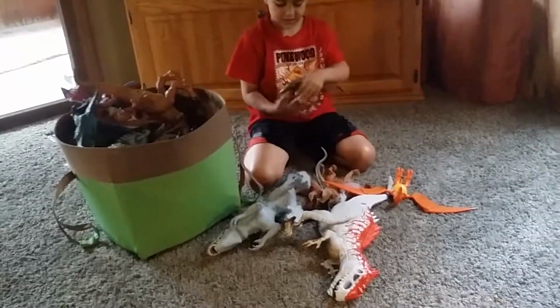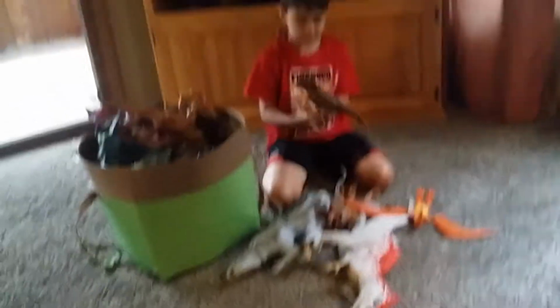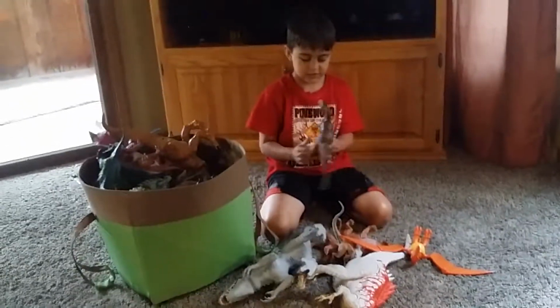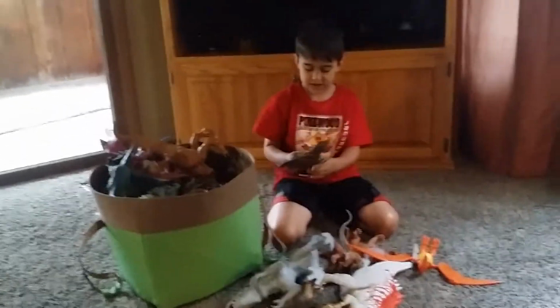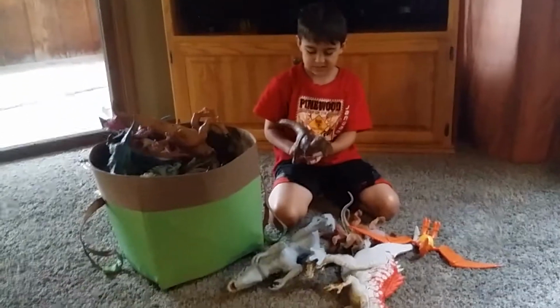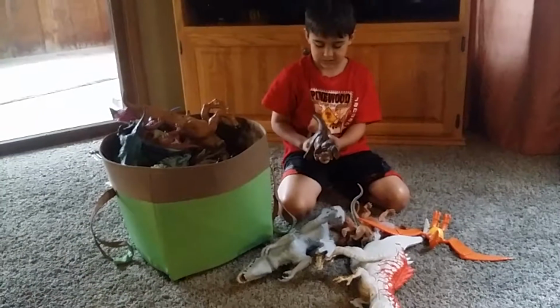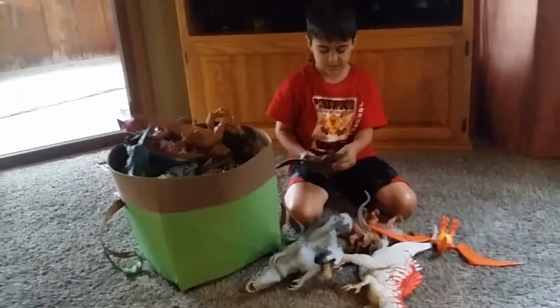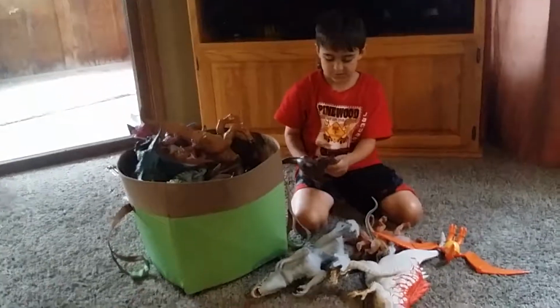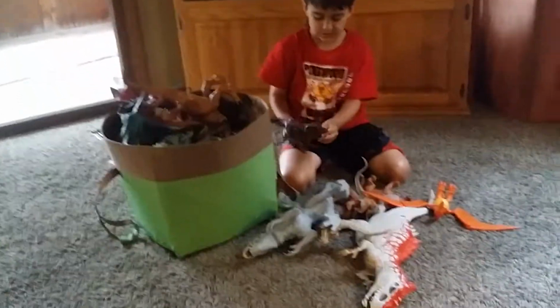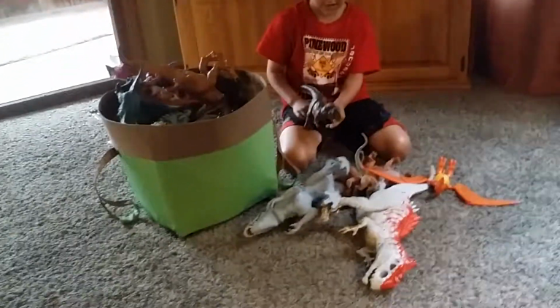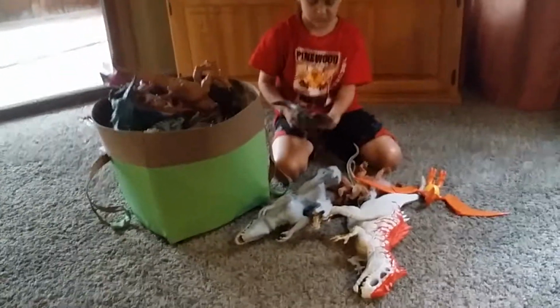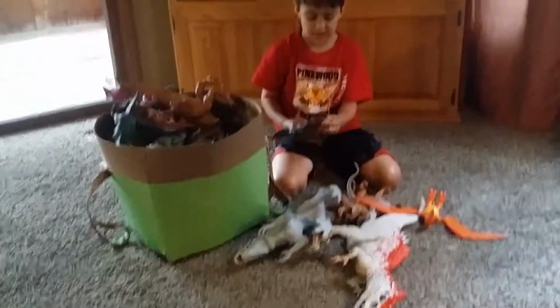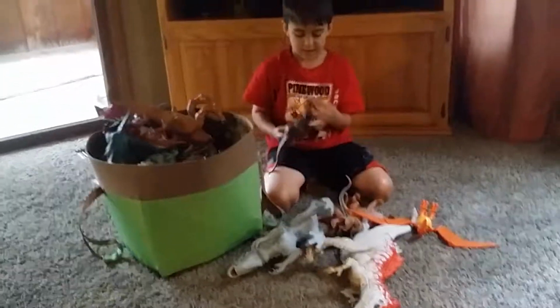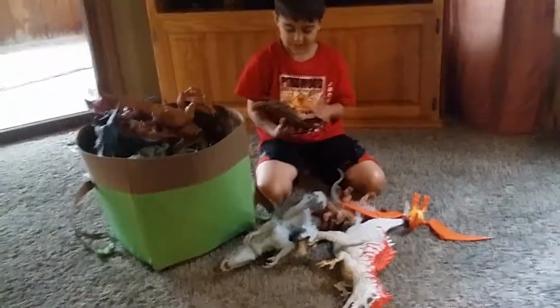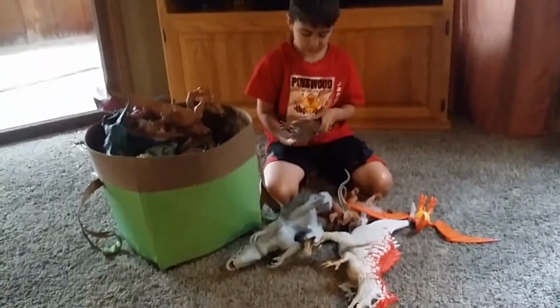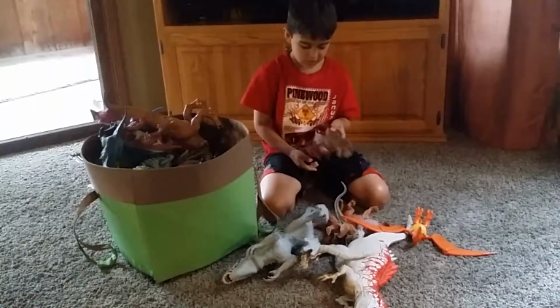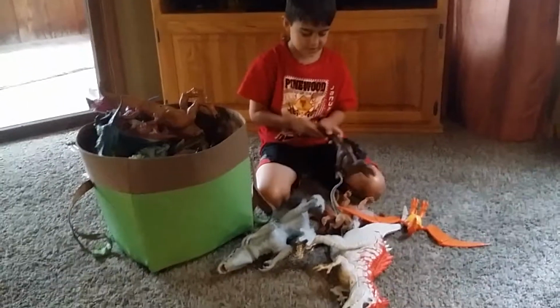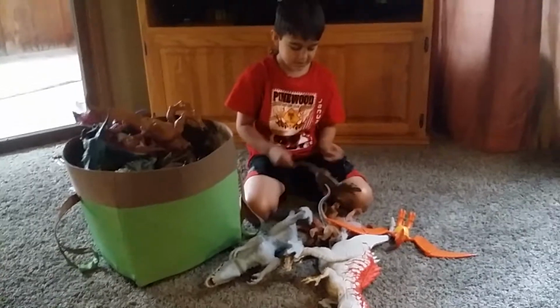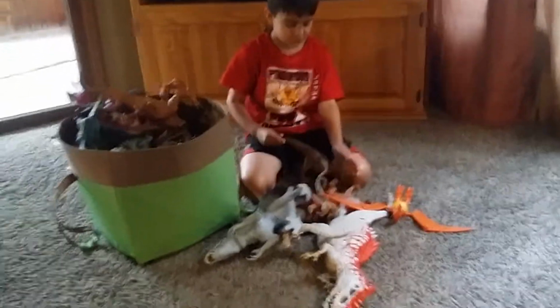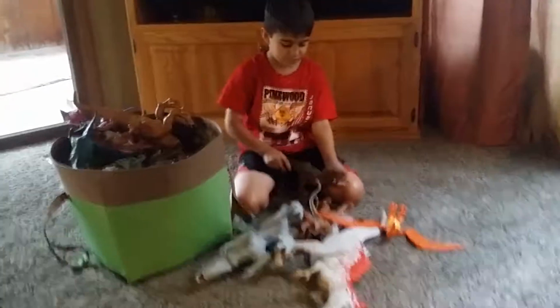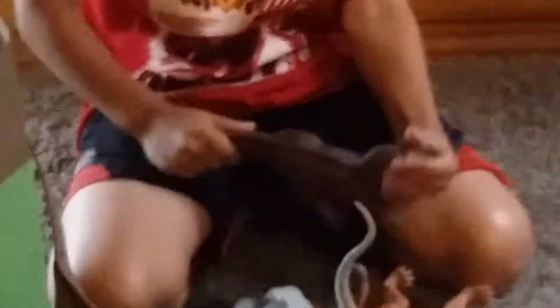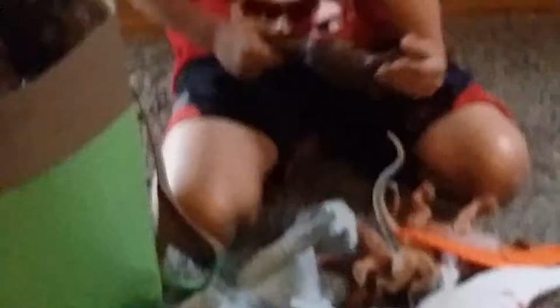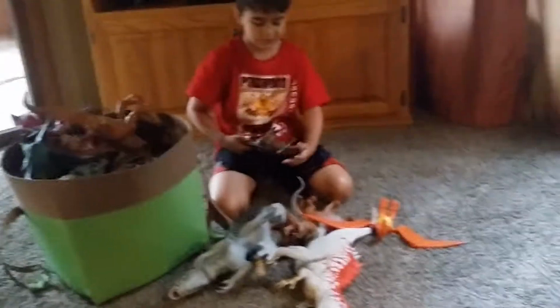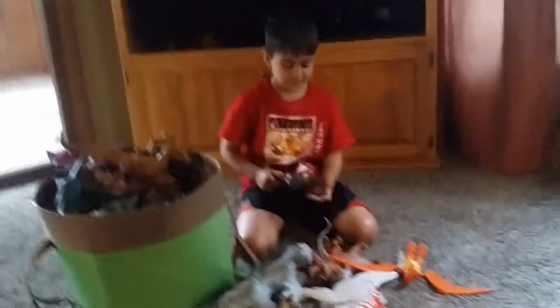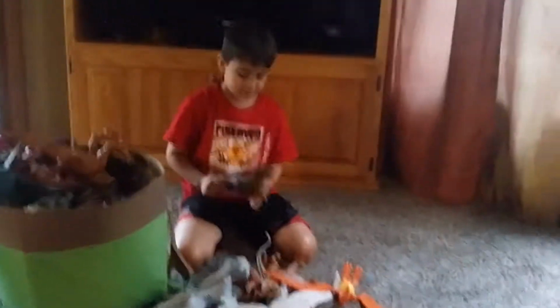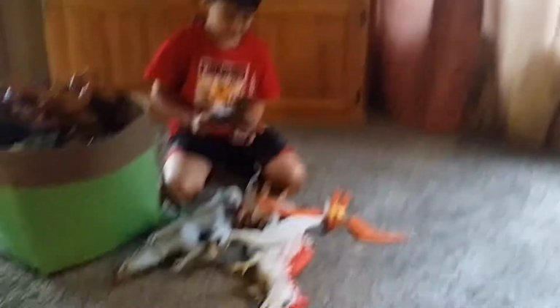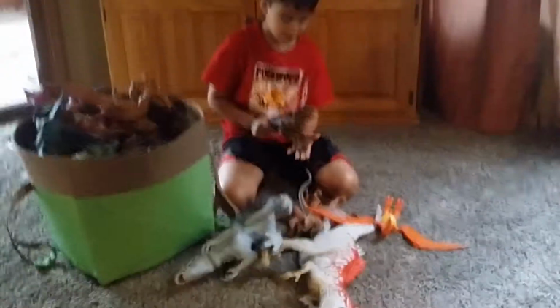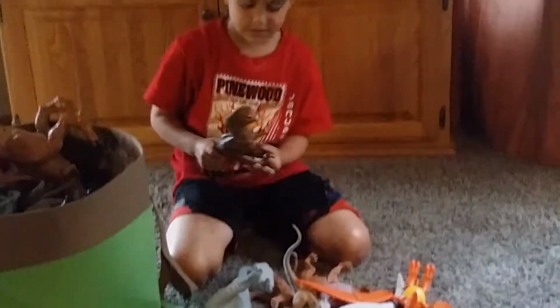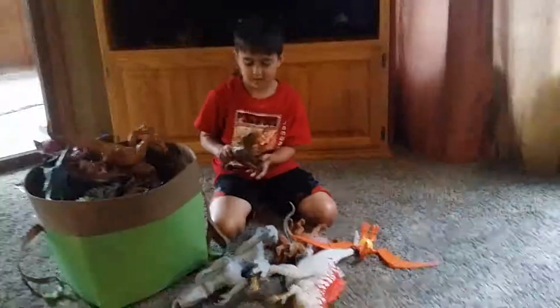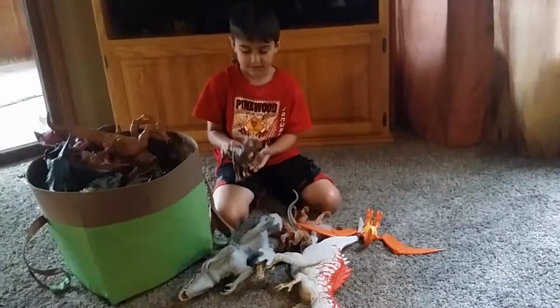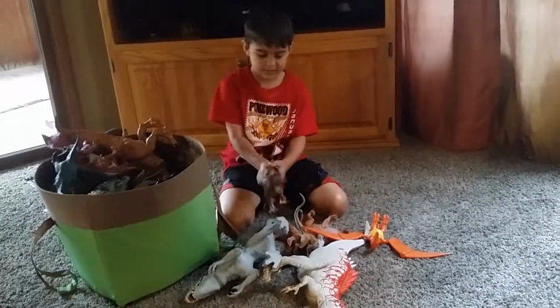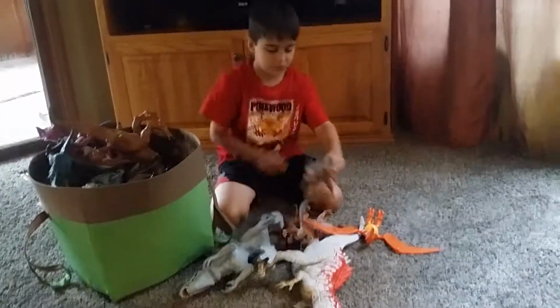Here is a T-Rex. It's not a Jurassic Park toy, but it is cool. It can't move any — it's just solid, but it is still cool.